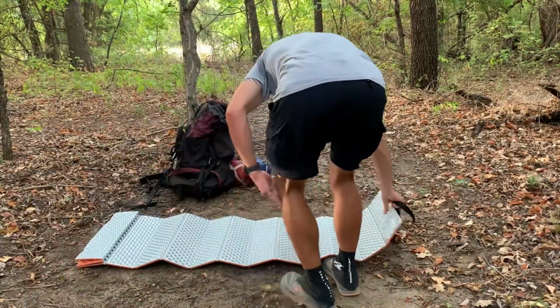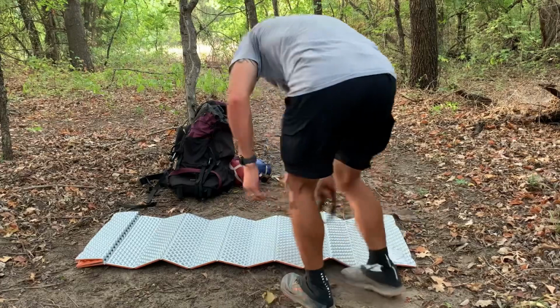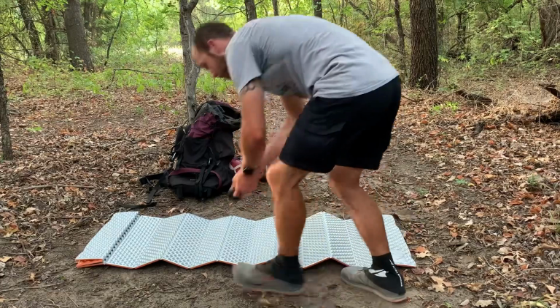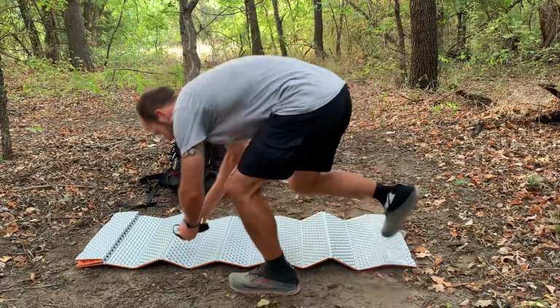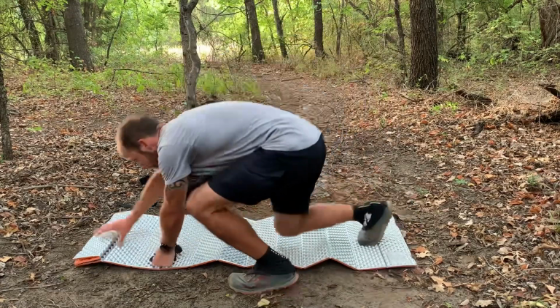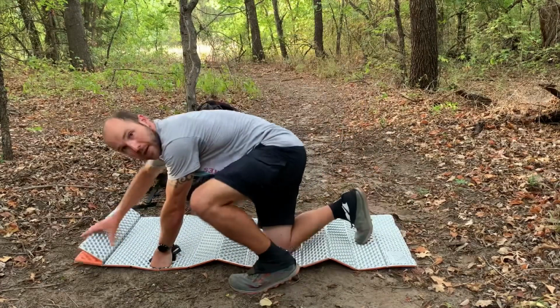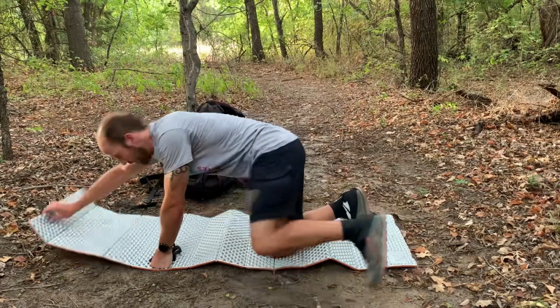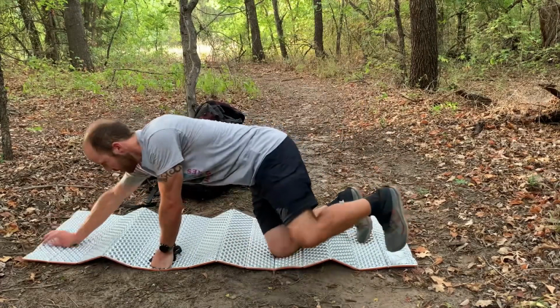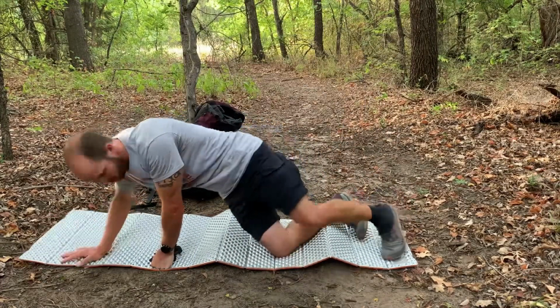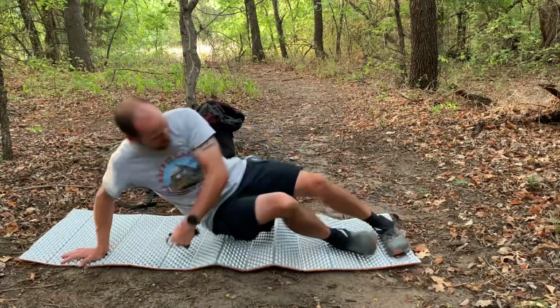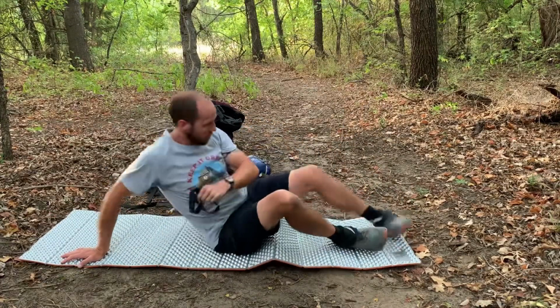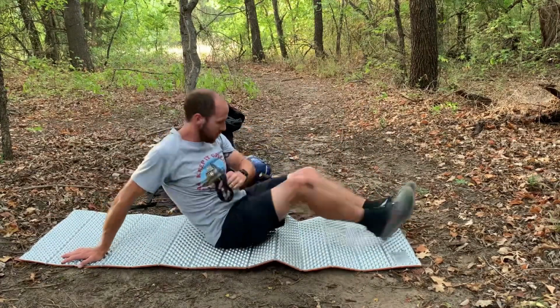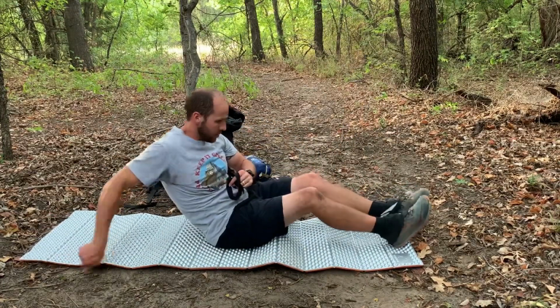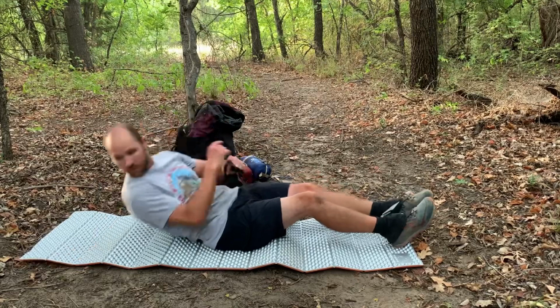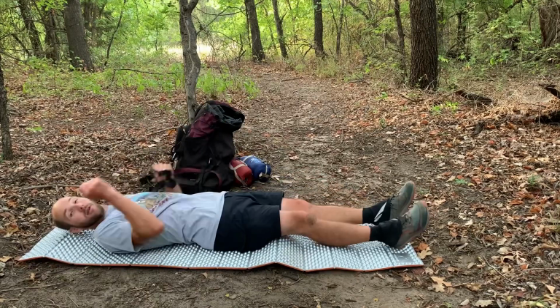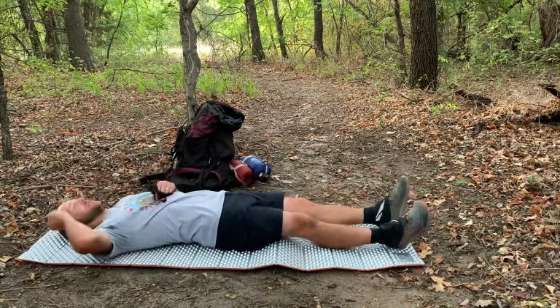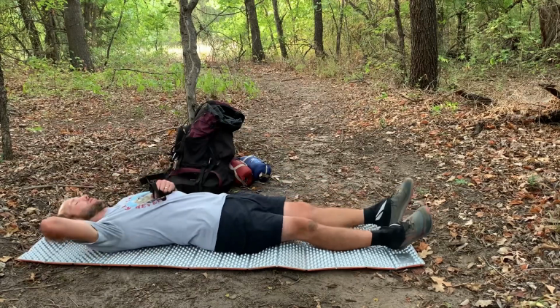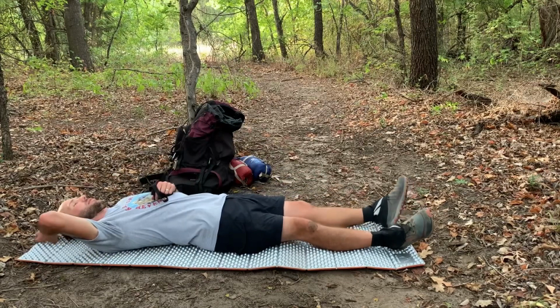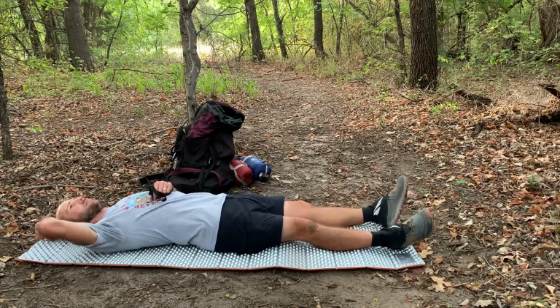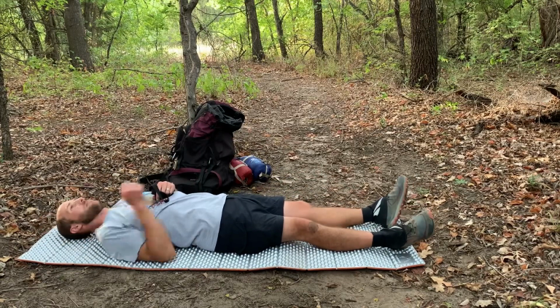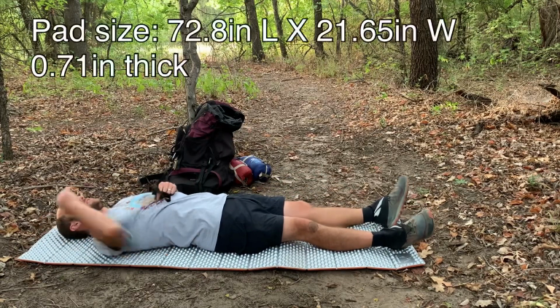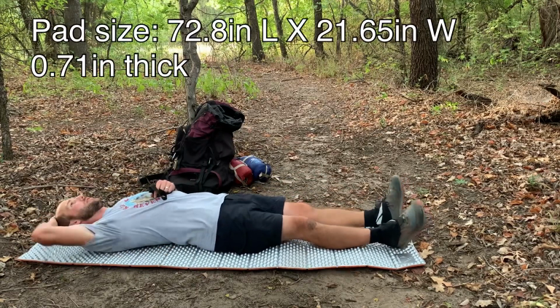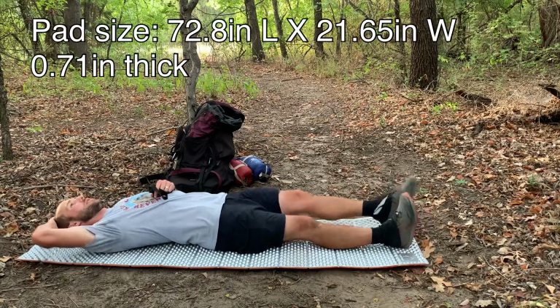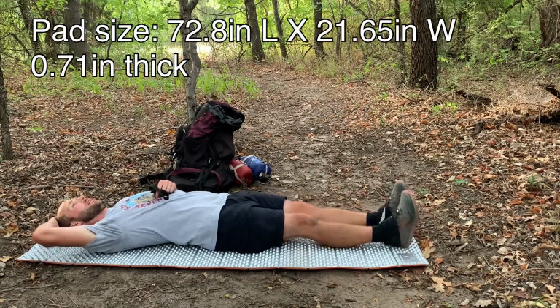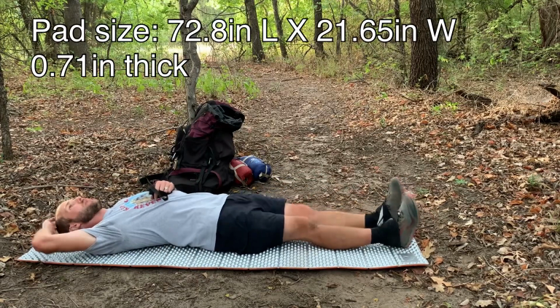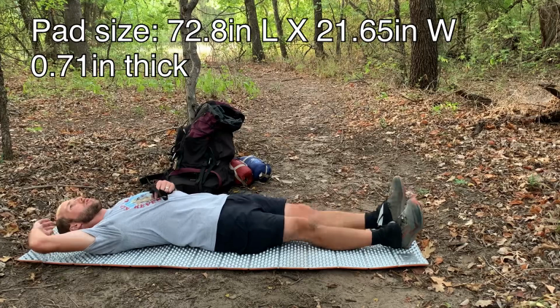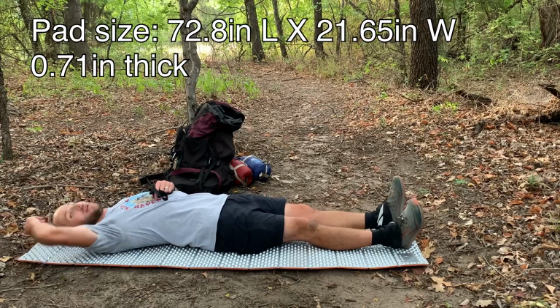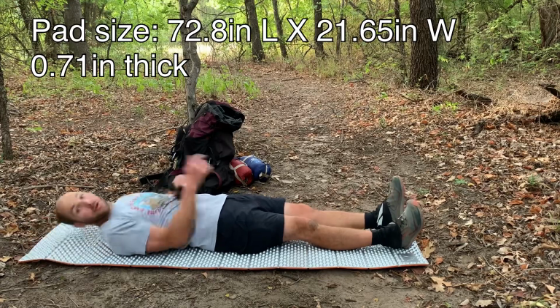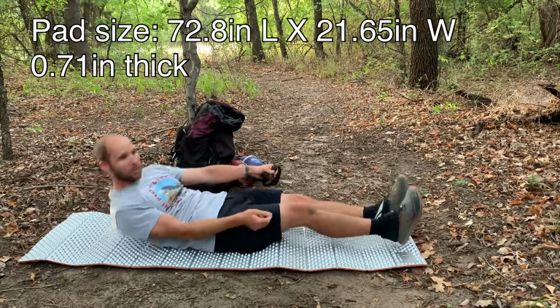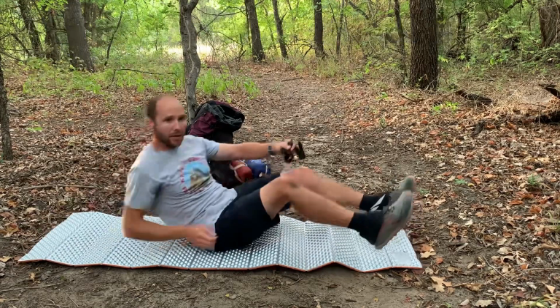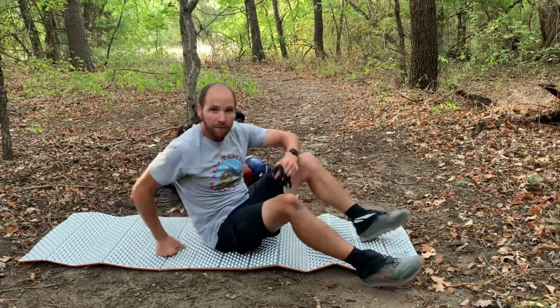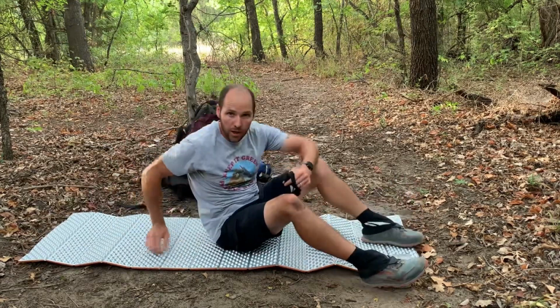Let's lay it down and see how I fit. That's me — good fit. If you were much taller than me you would probably fall off.